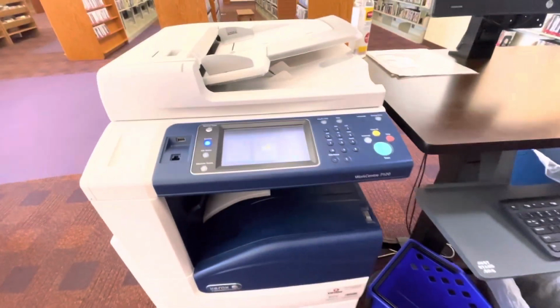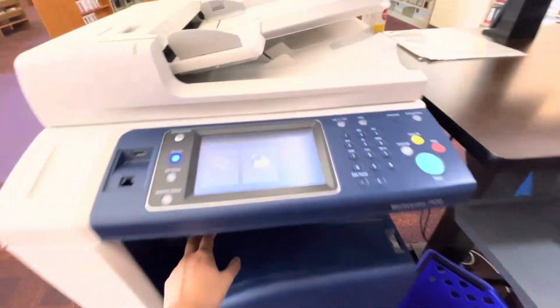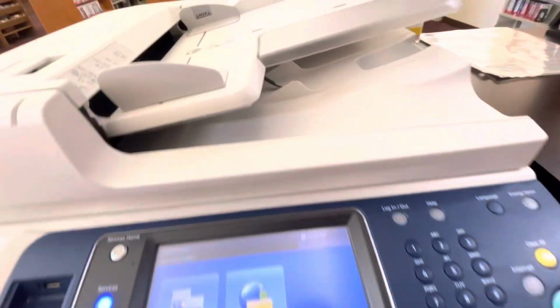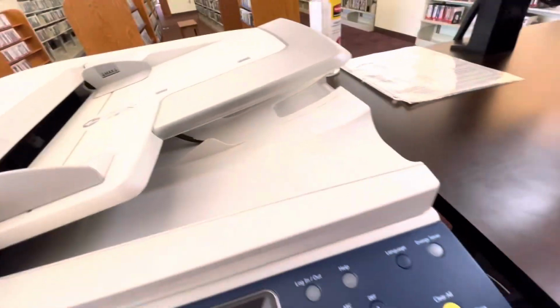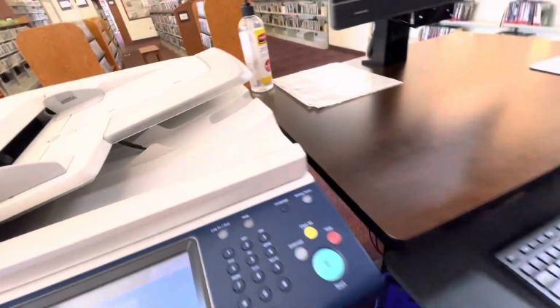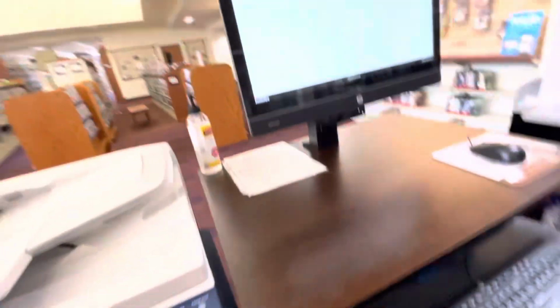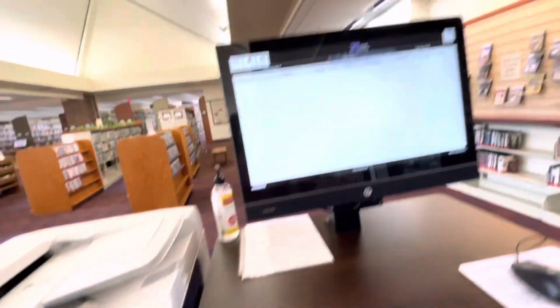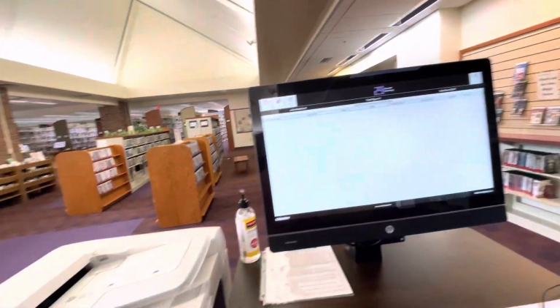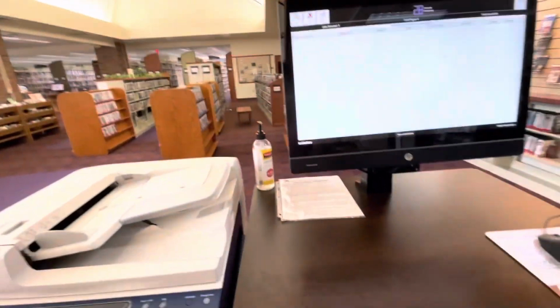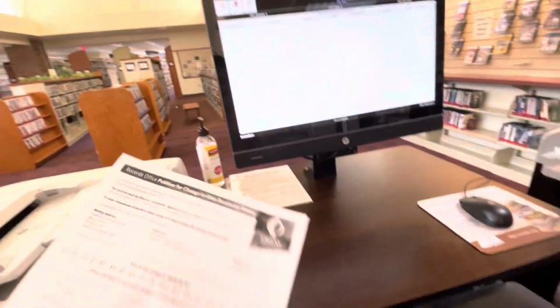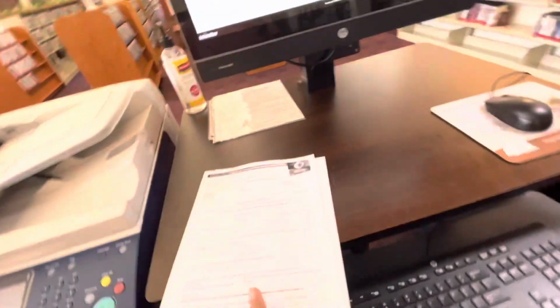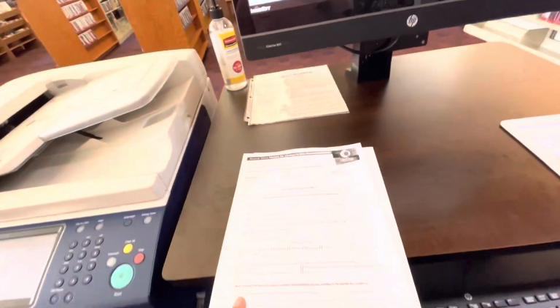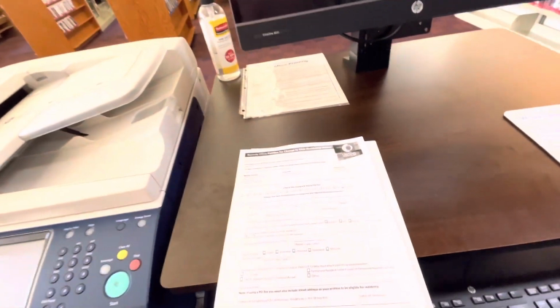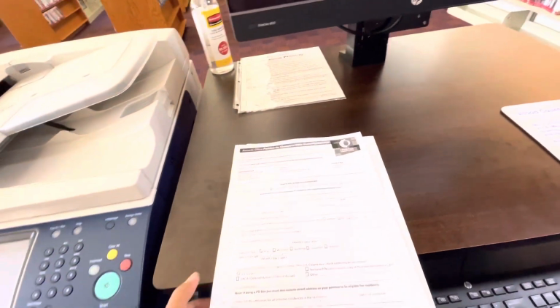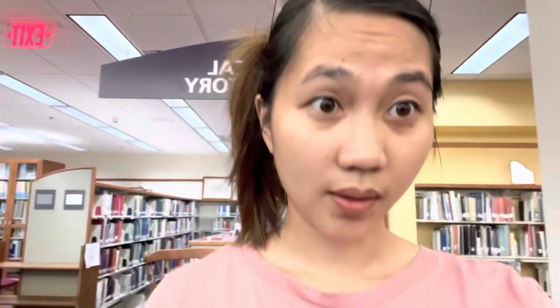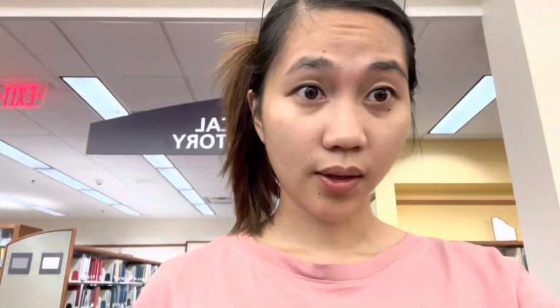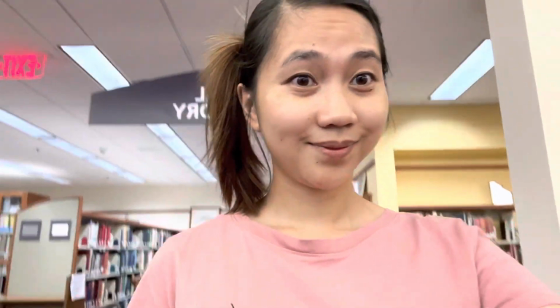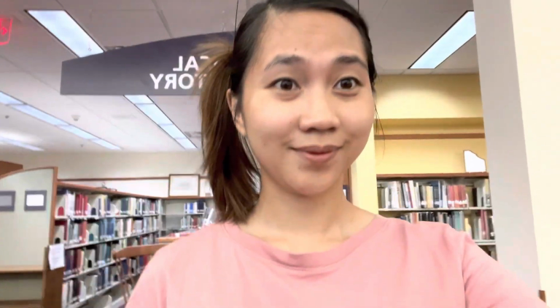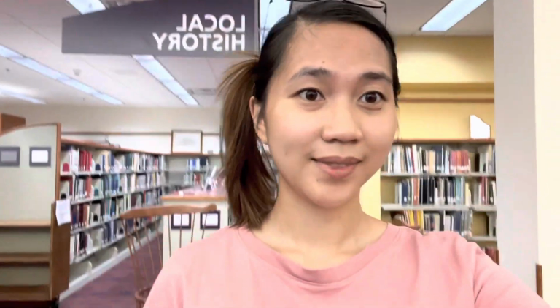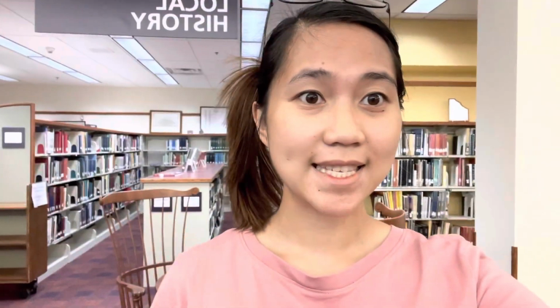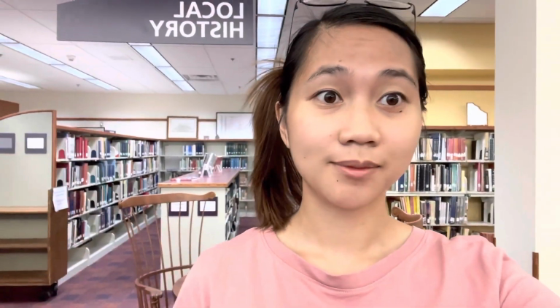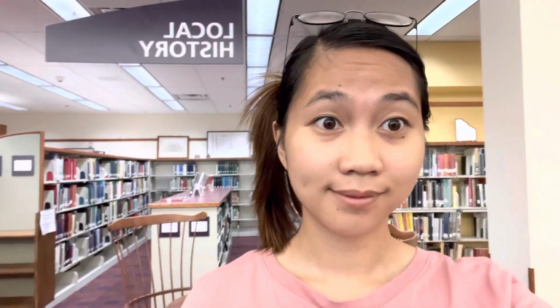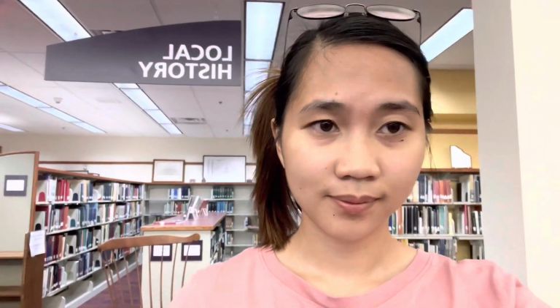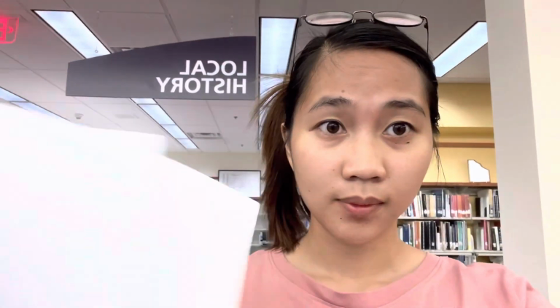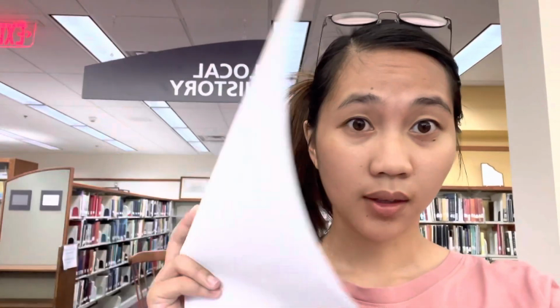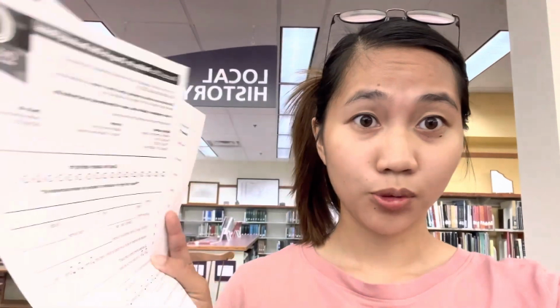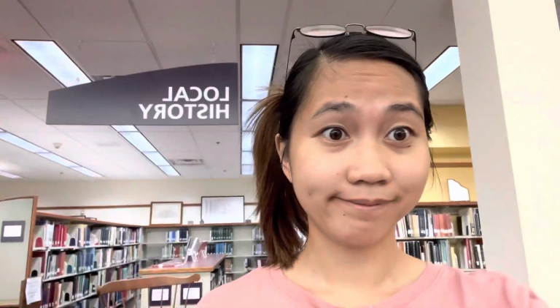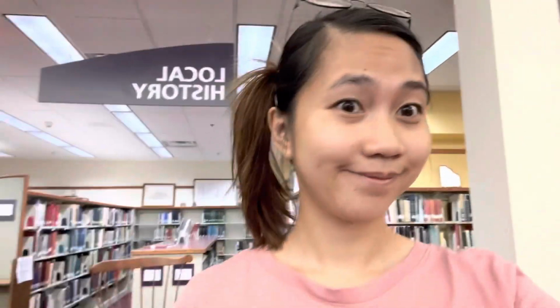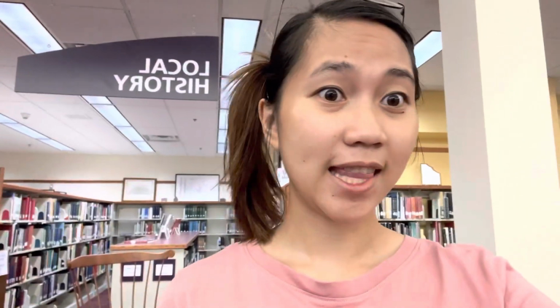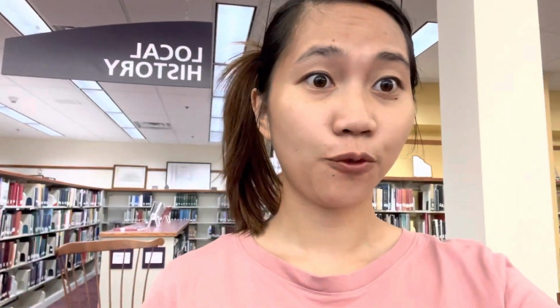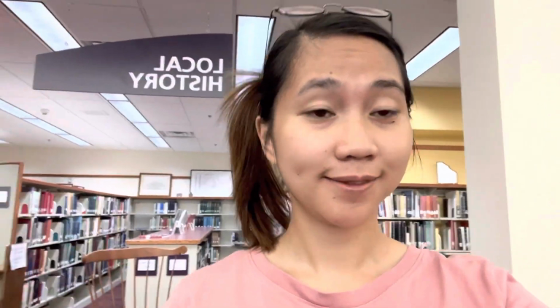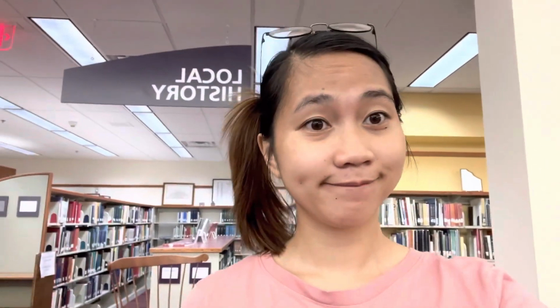So I printed my documents and it was easier because there's no line — you do it by yourself. I already printed my documents, and lucky for me, you can see it's mostly free.